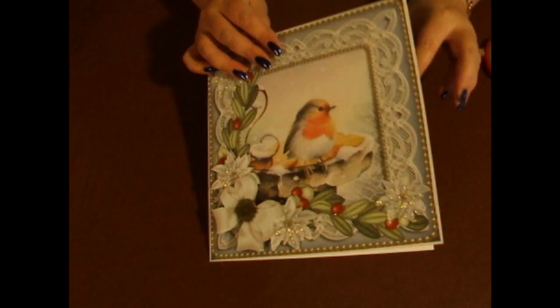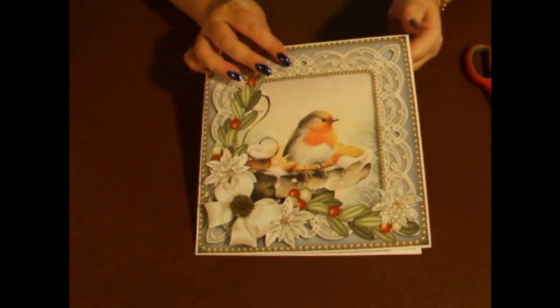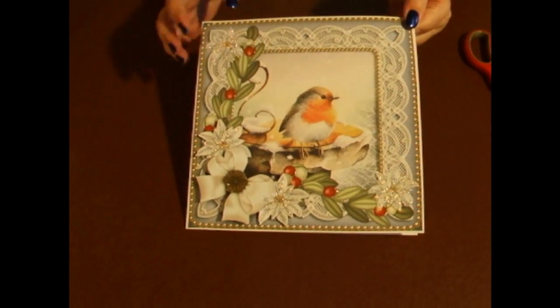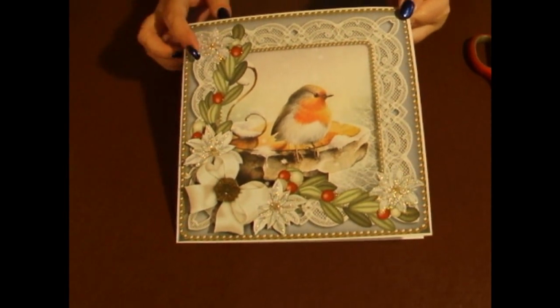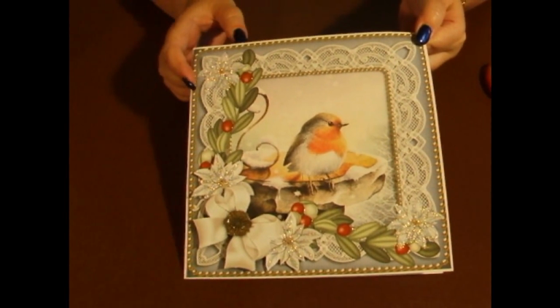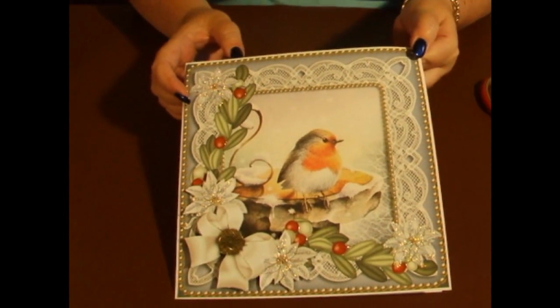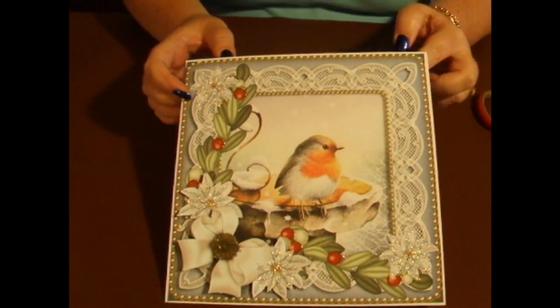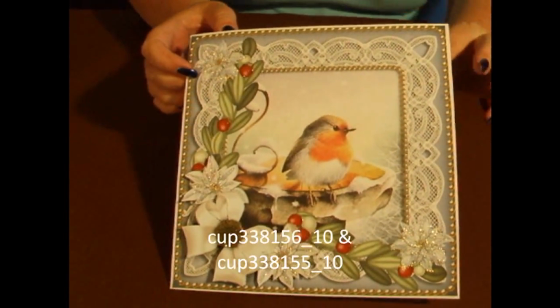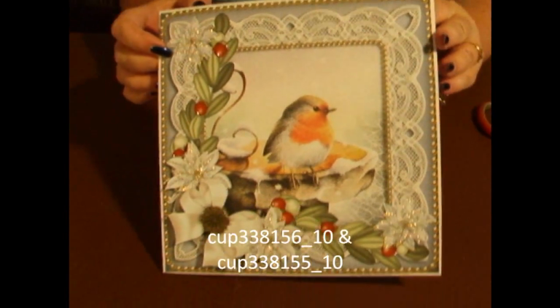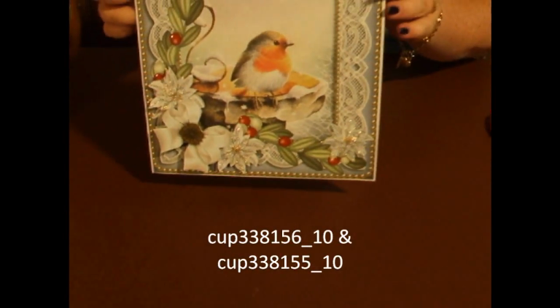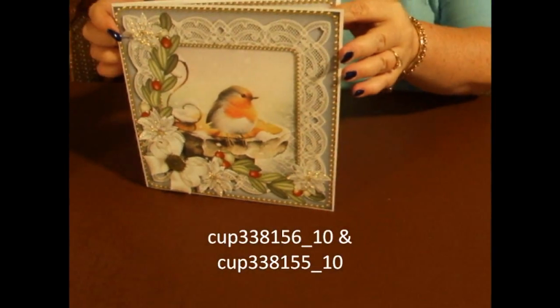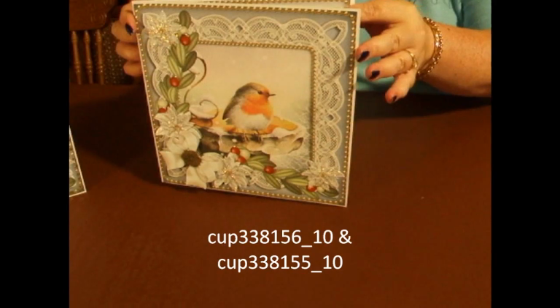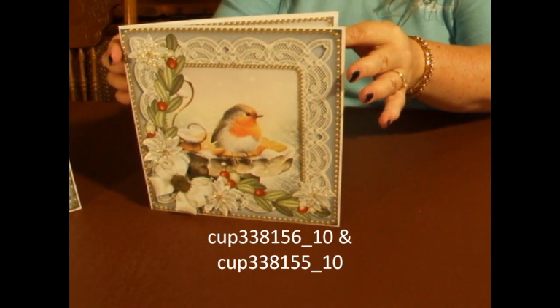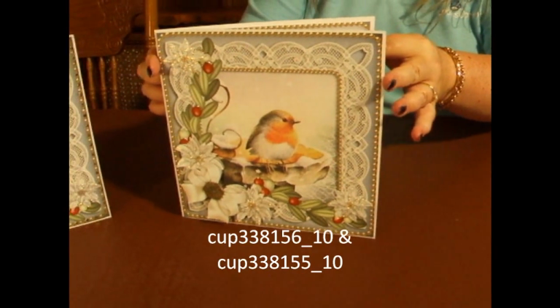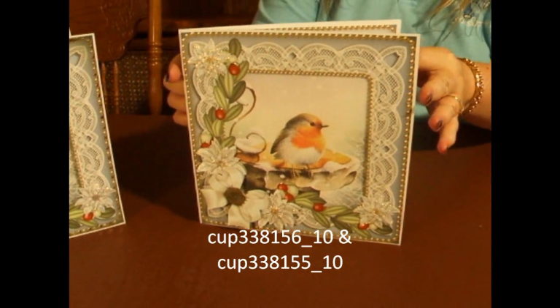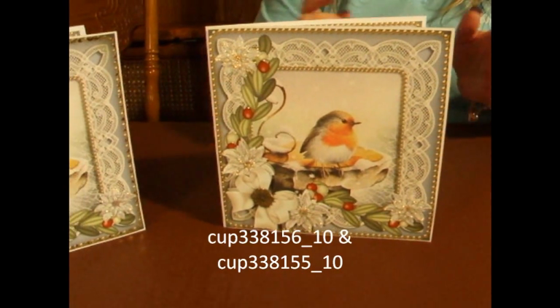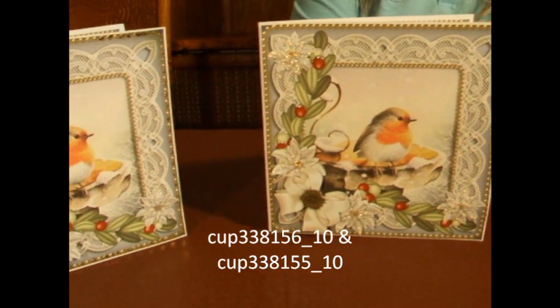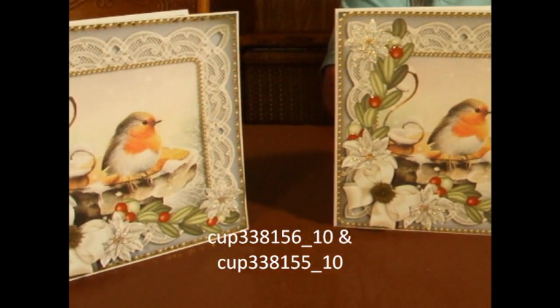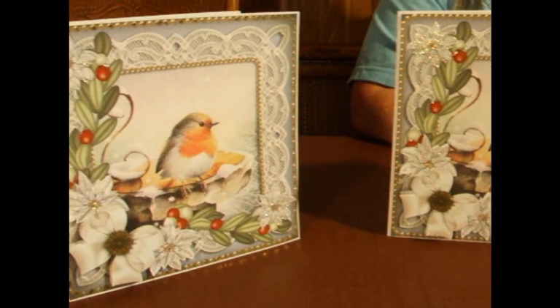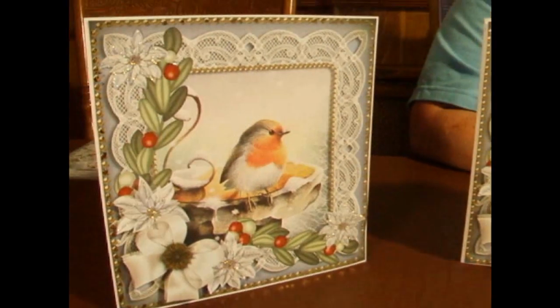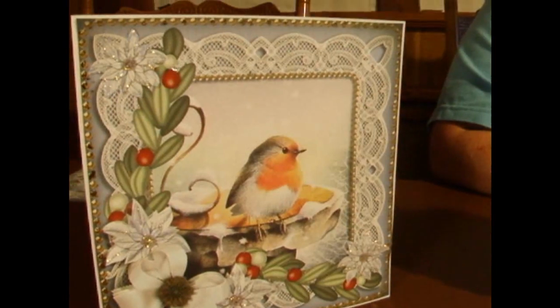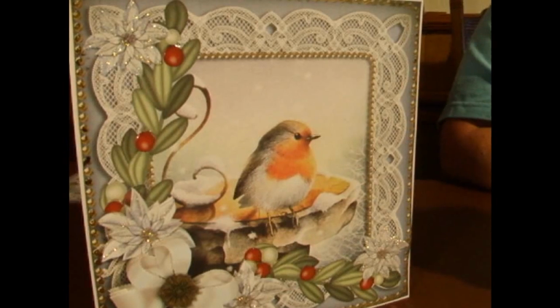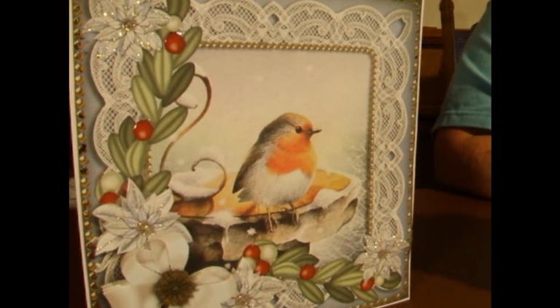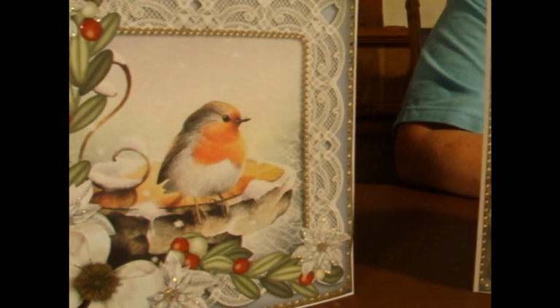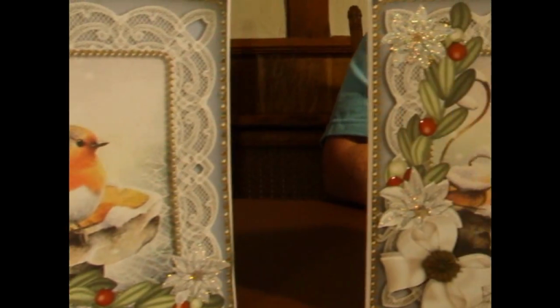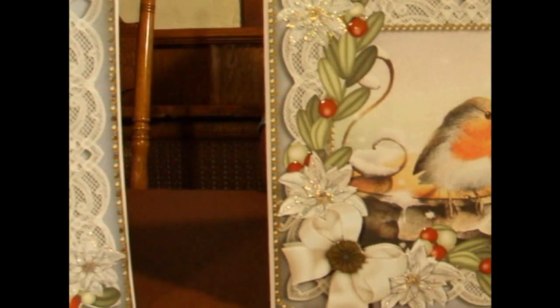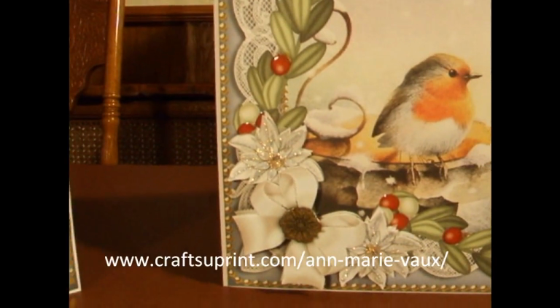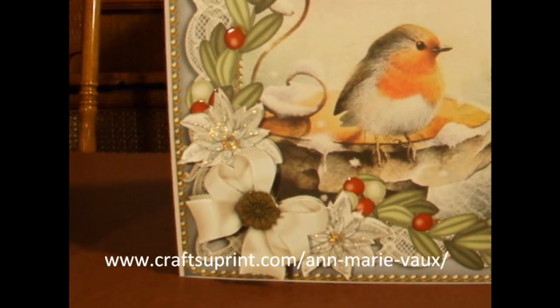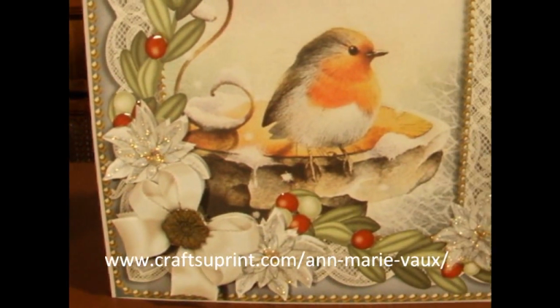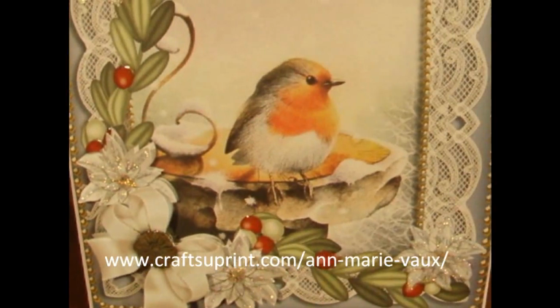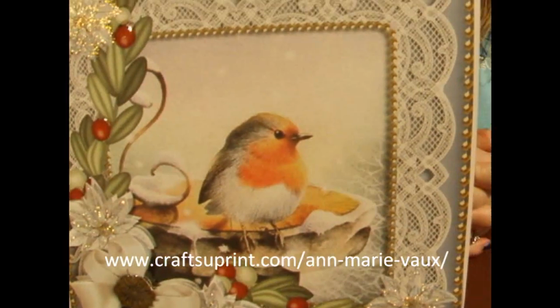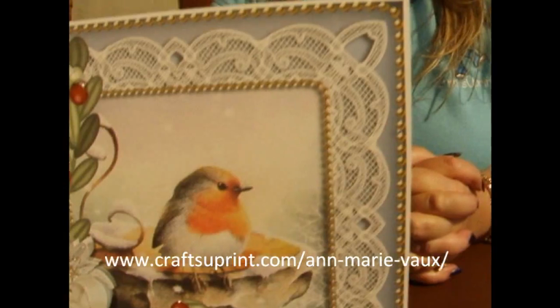And there we have the Christmas Robin card. I hope you like that one, and I'd like to thank you all for watching. Please join me again on Another Cup TV. Bye!